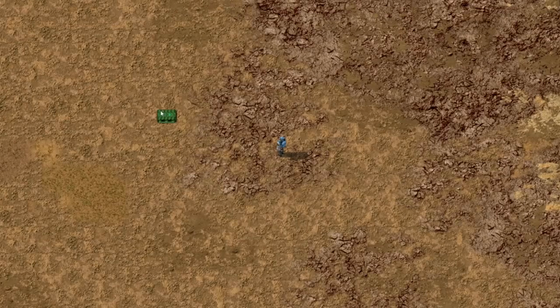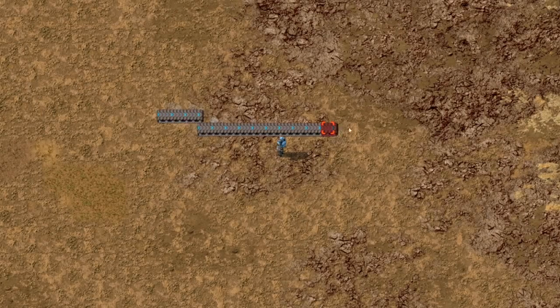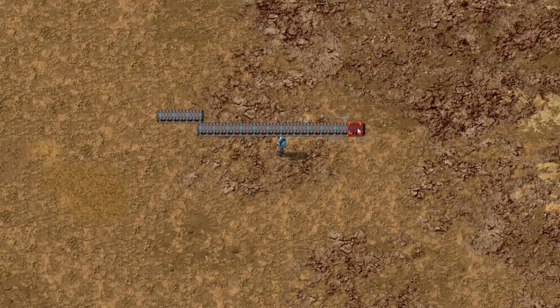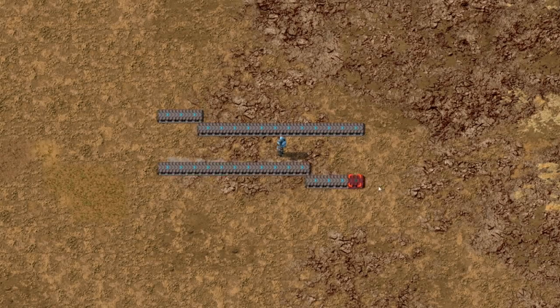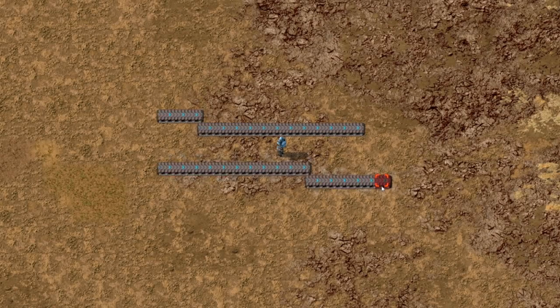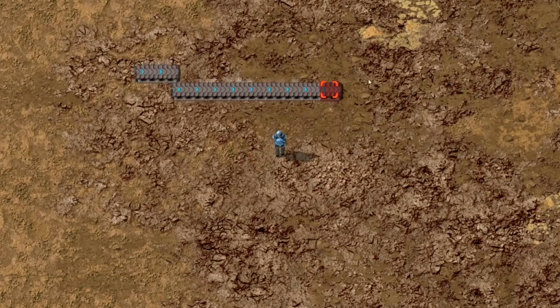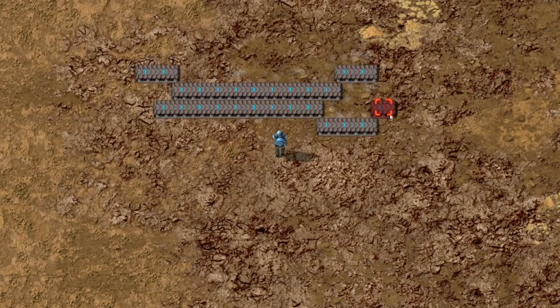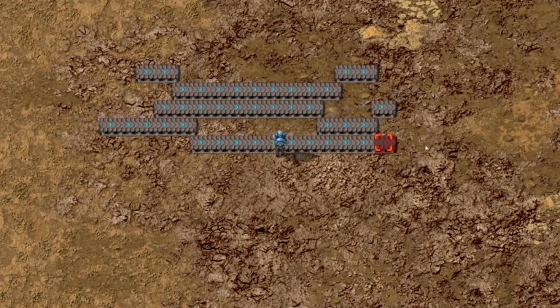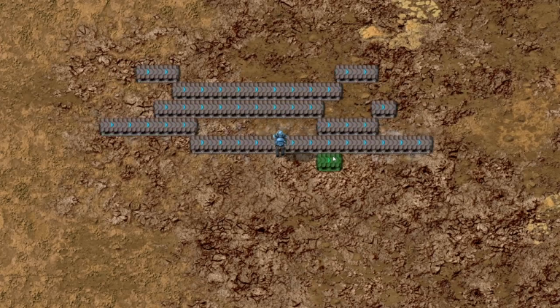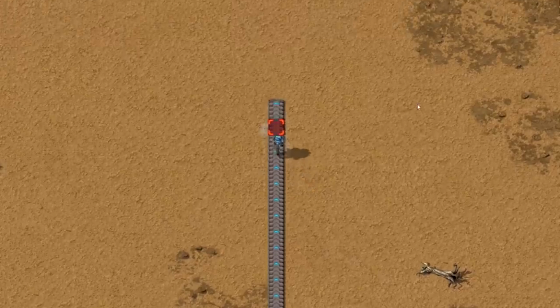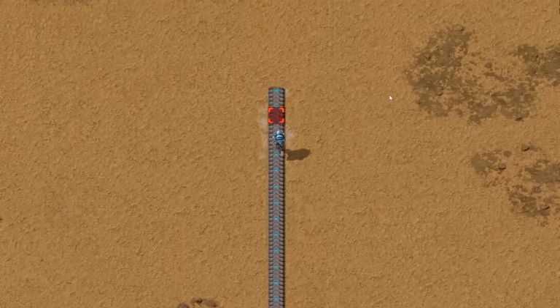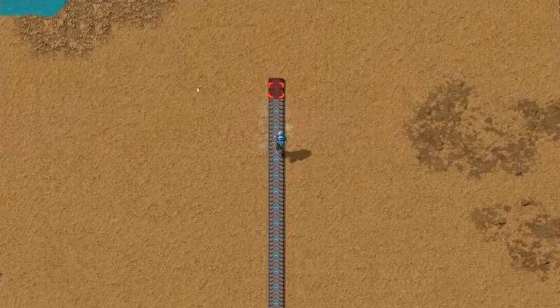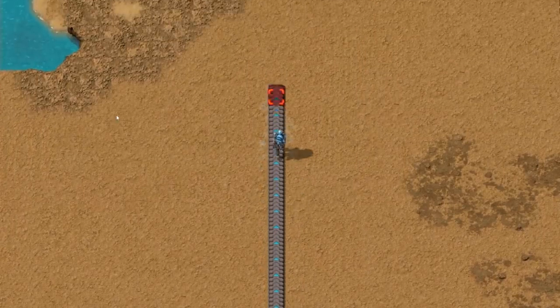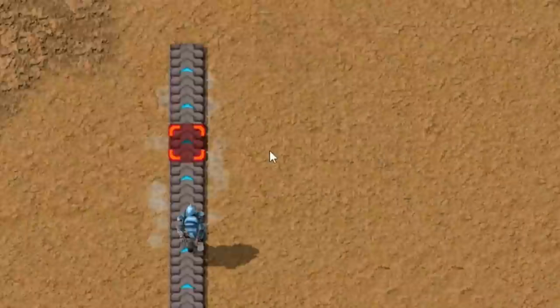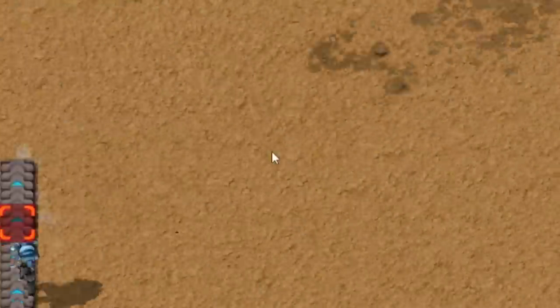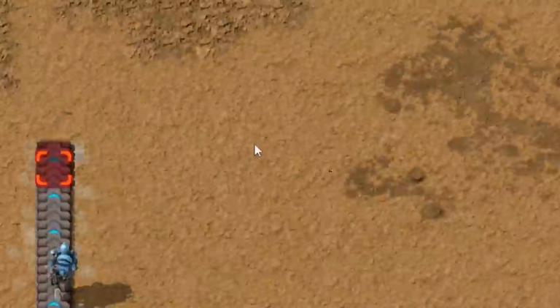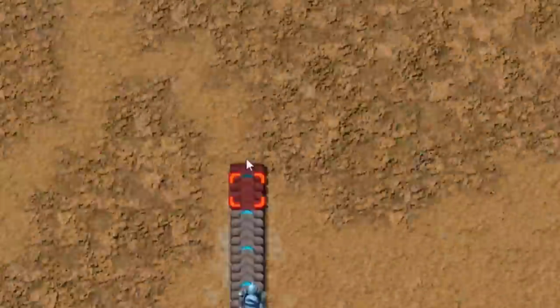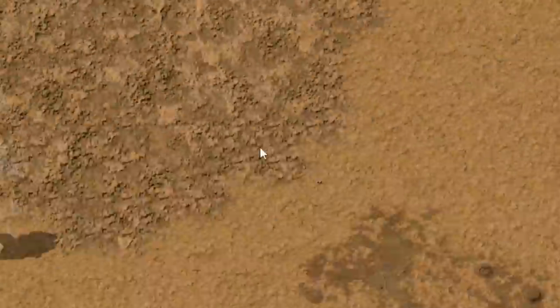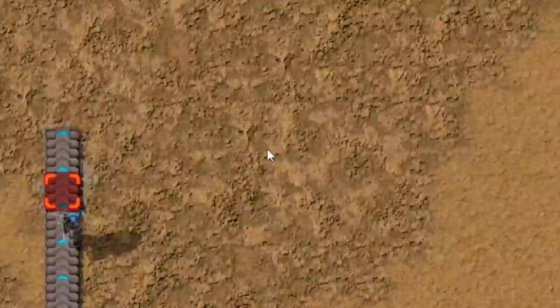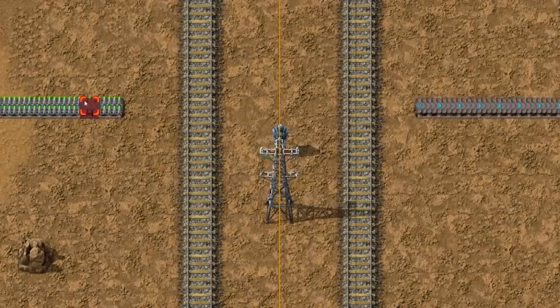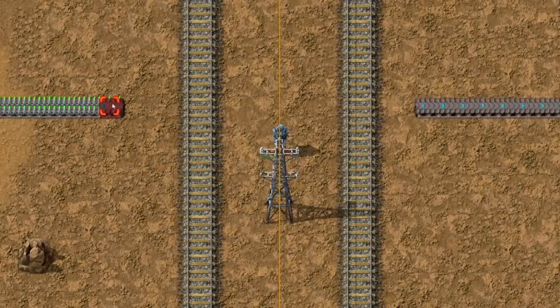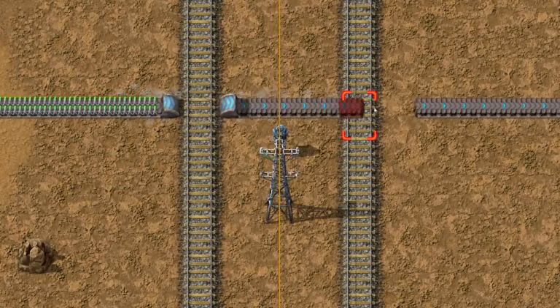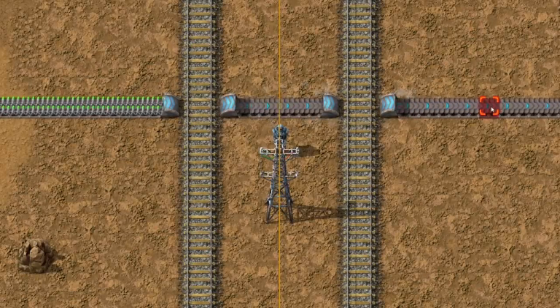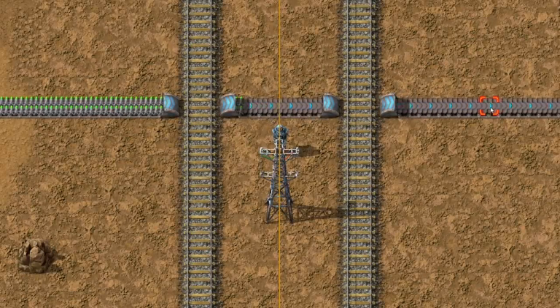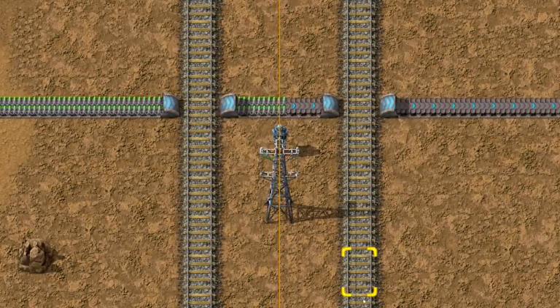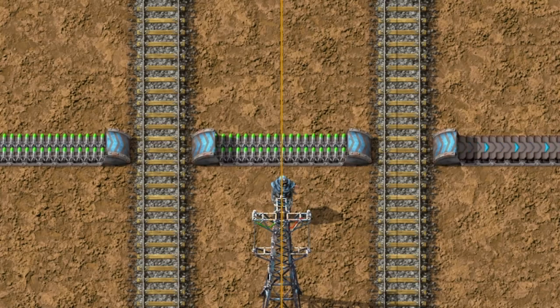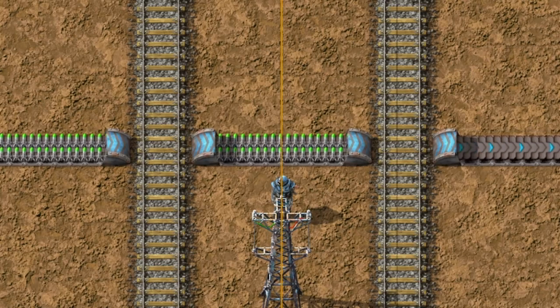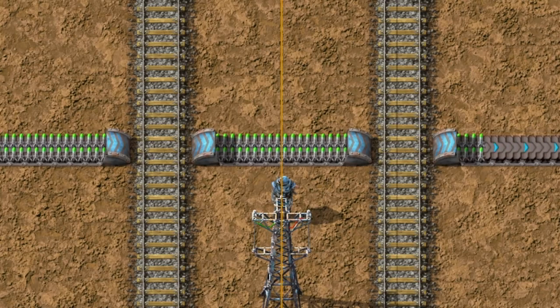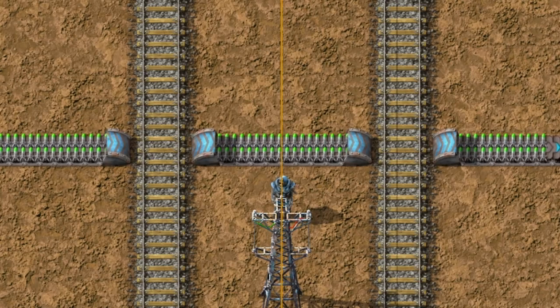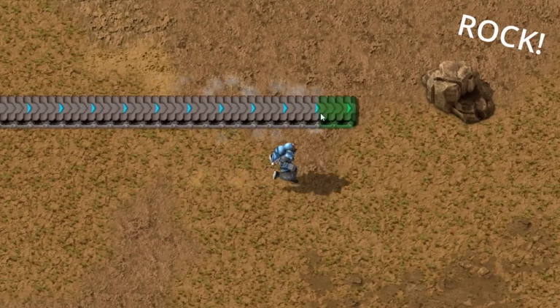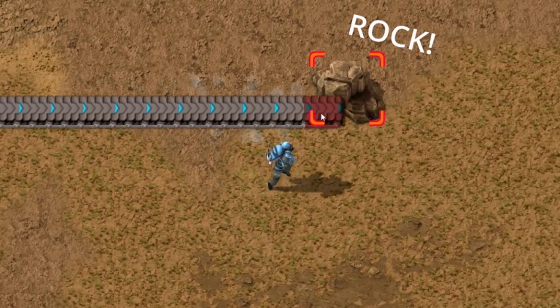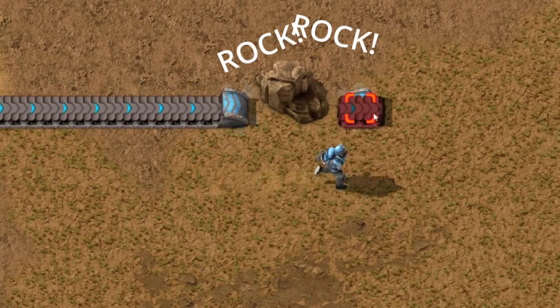Before, you probably had a problem placing belts in a straight line. Now you can do it with ease, even with an advanced case of shaky hands. This setting will also place underground belts automatically when needed.